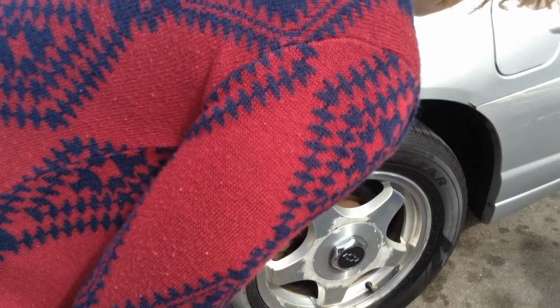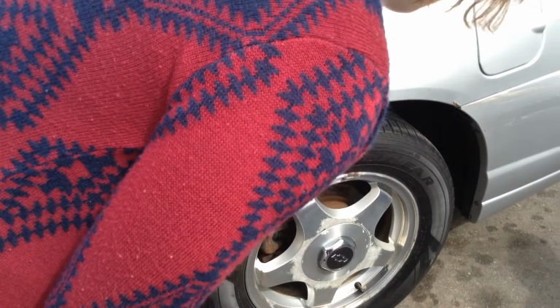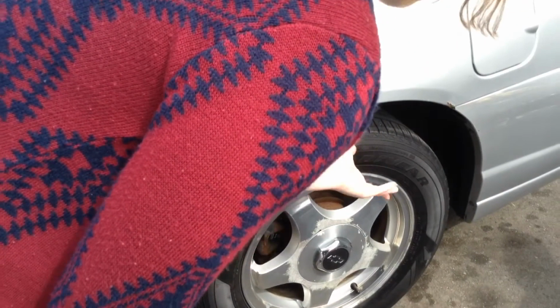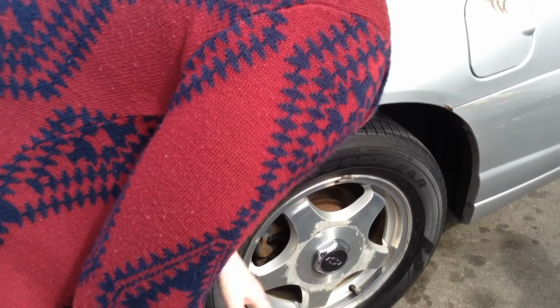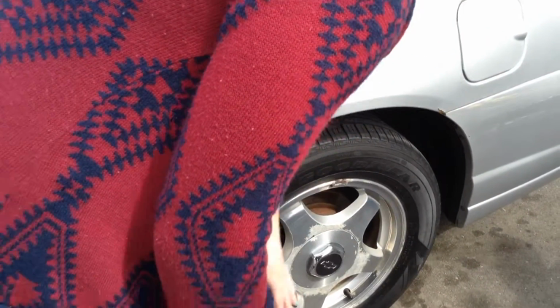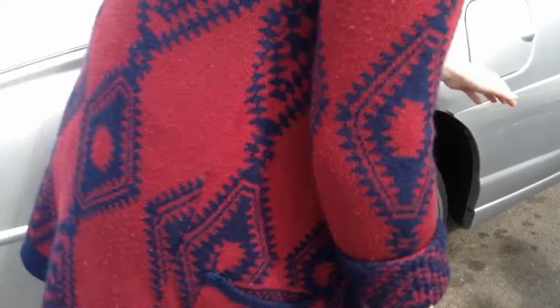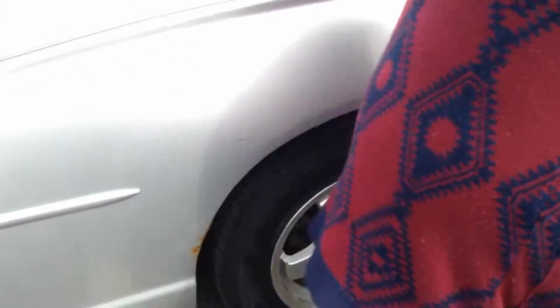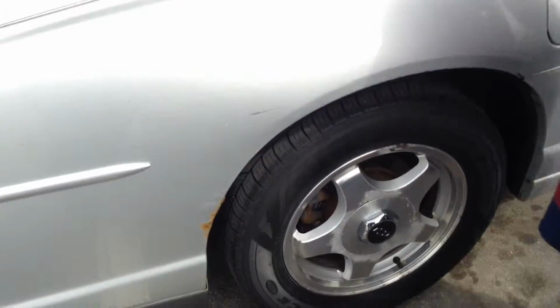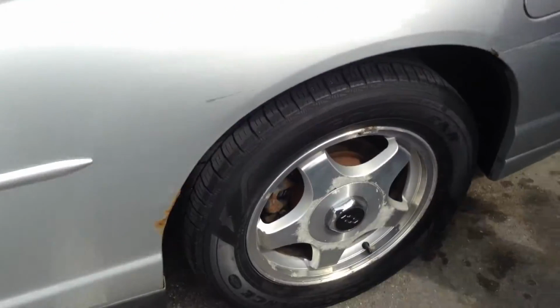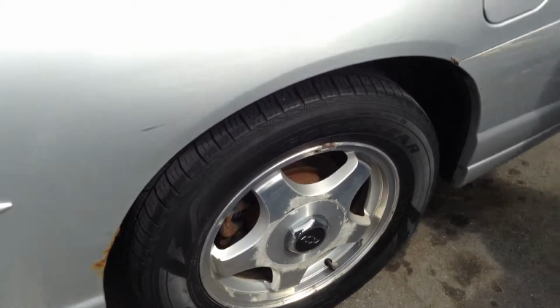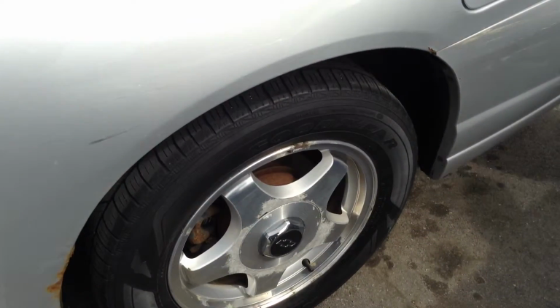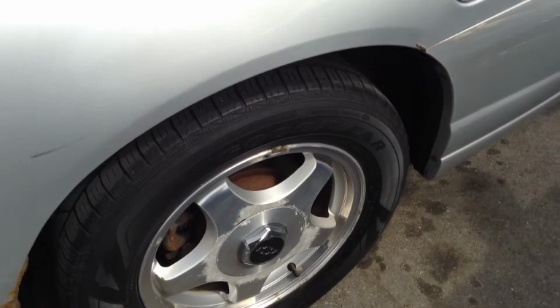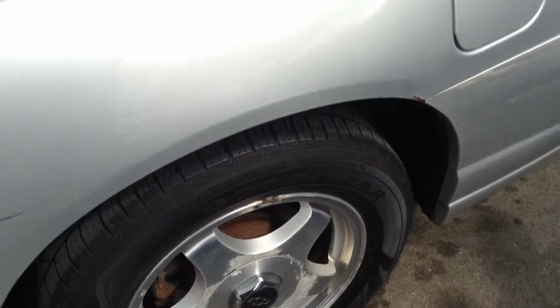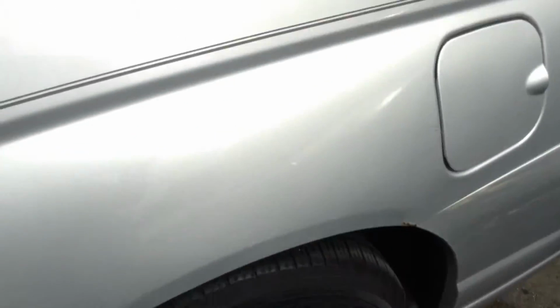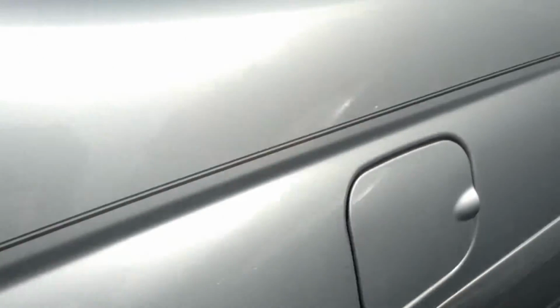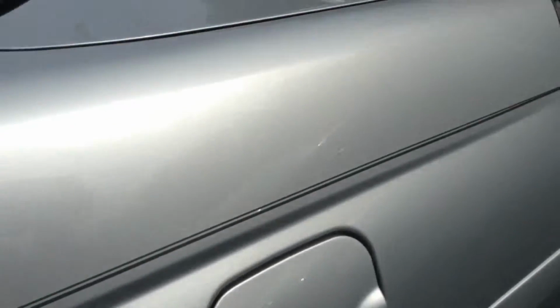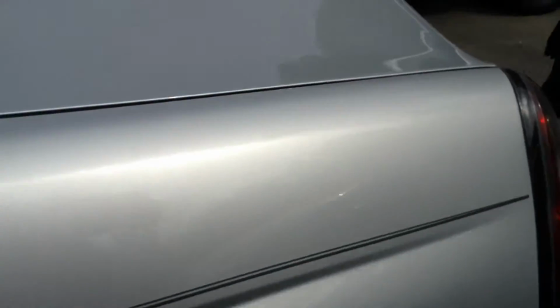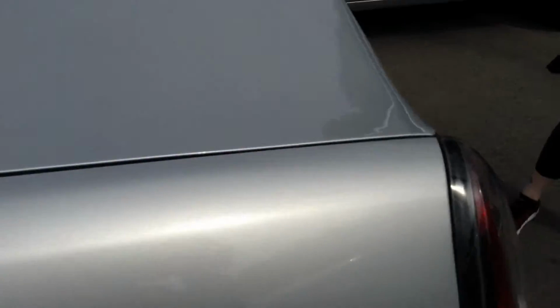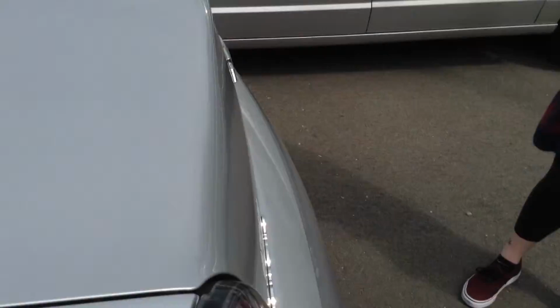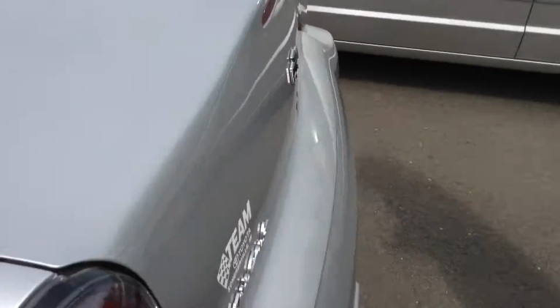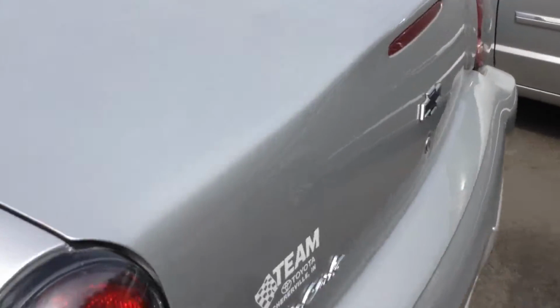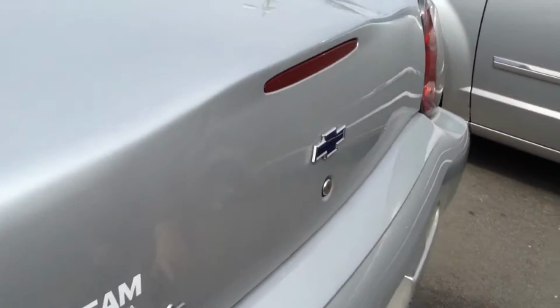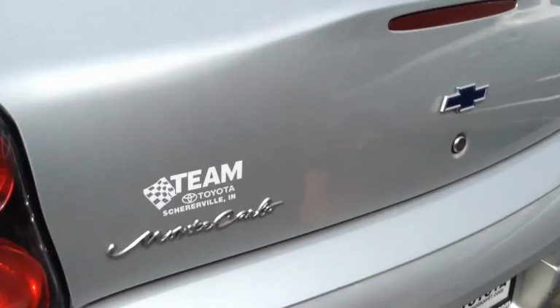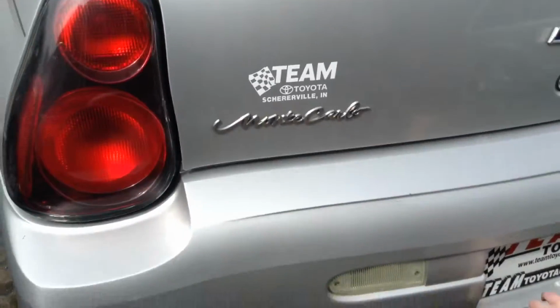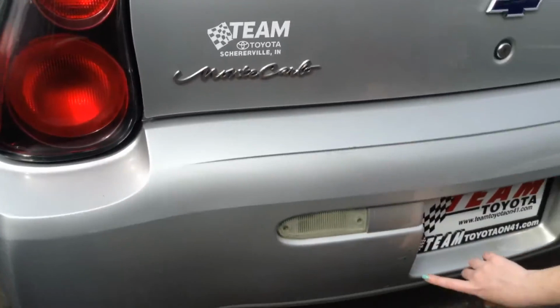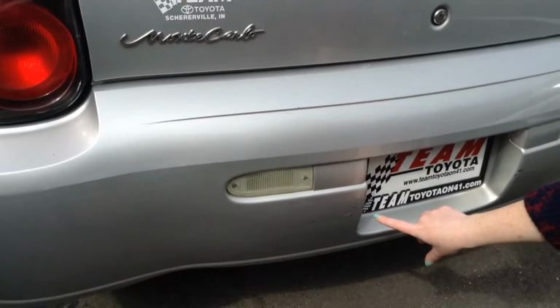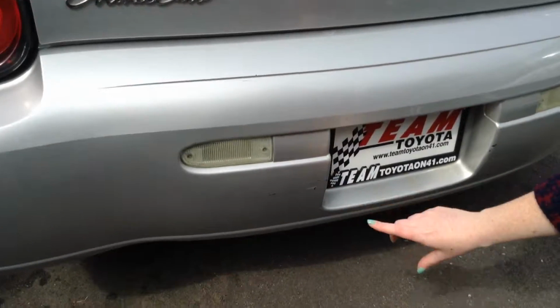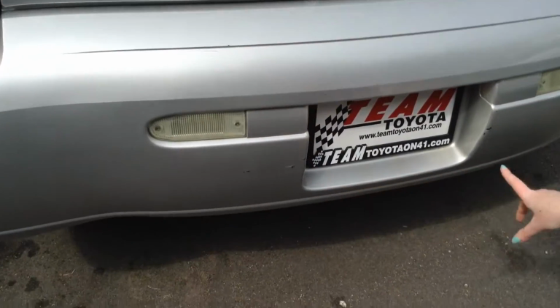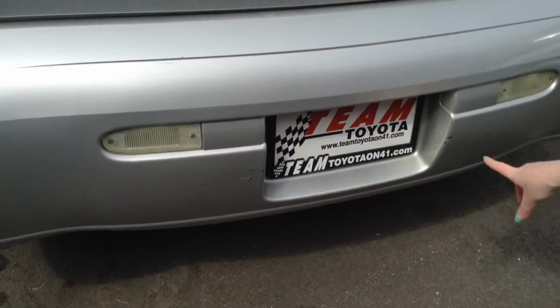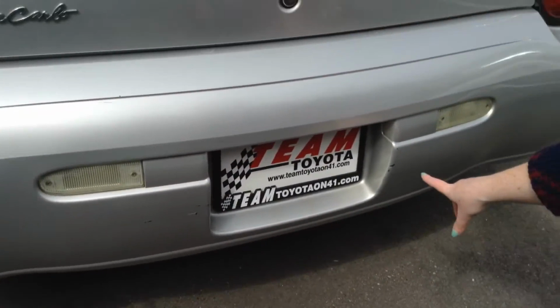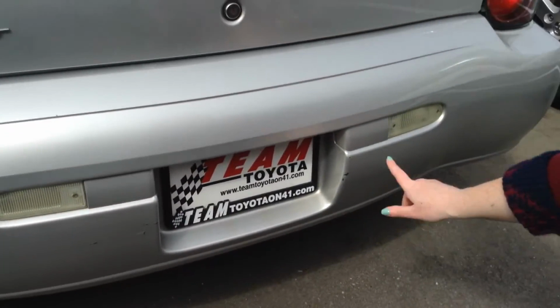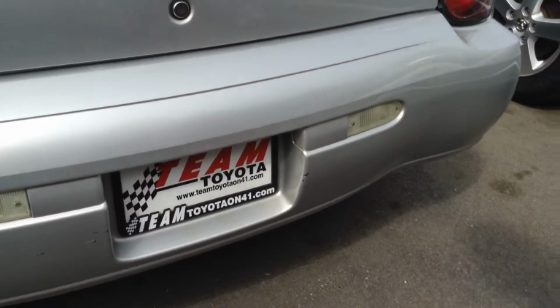Tires are okay, probably about 50-60% of life remaining there. And there are a few scuffs and chips in the paint down by the license plate.